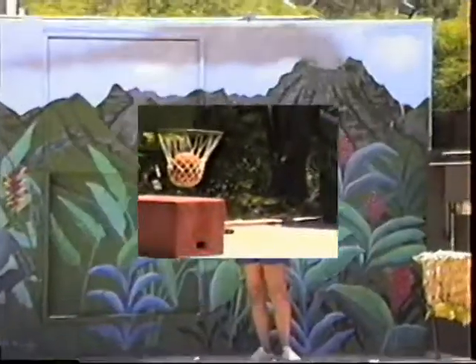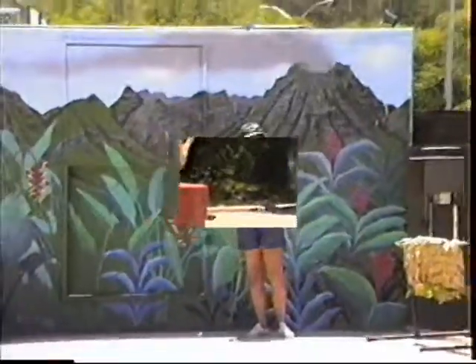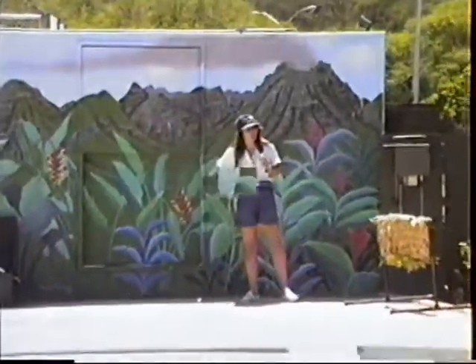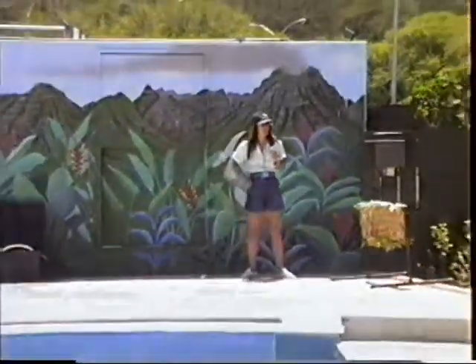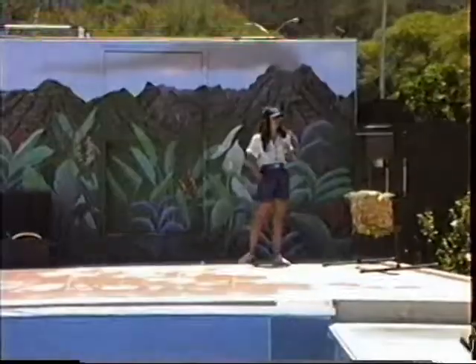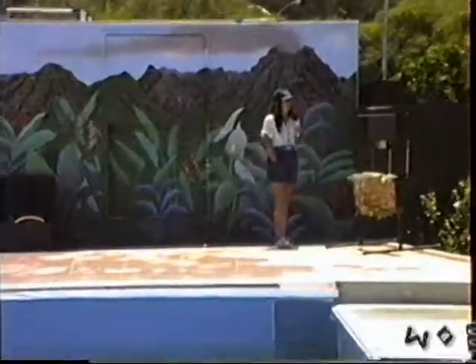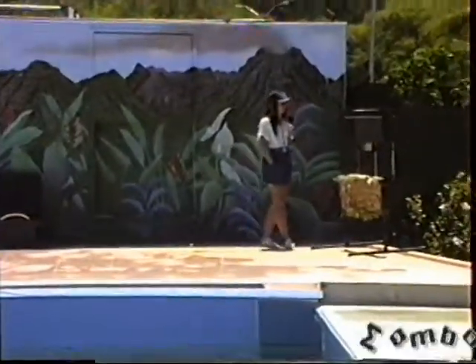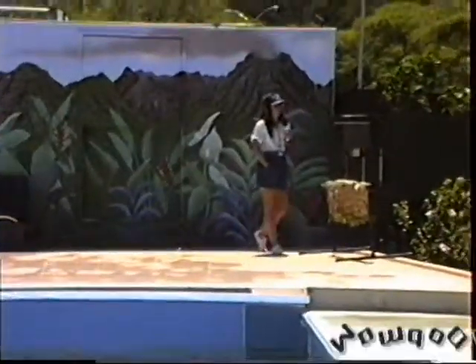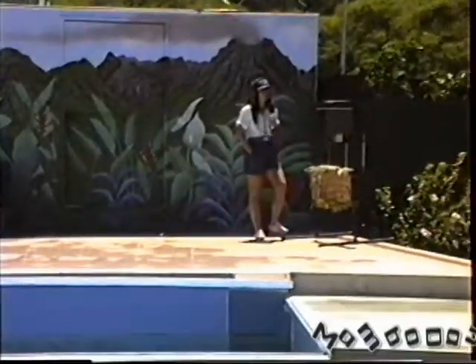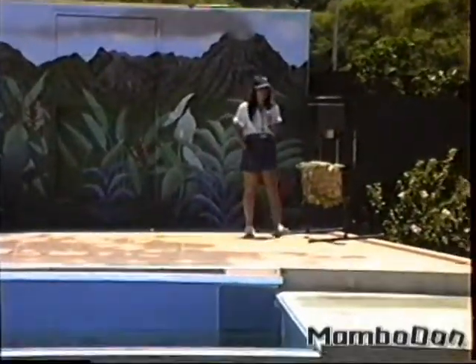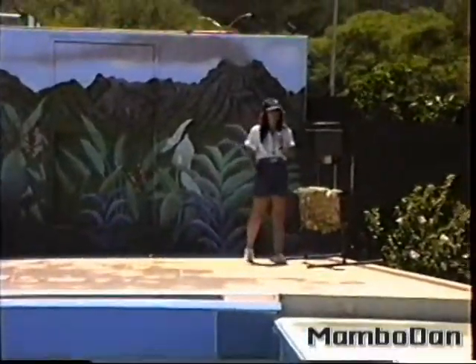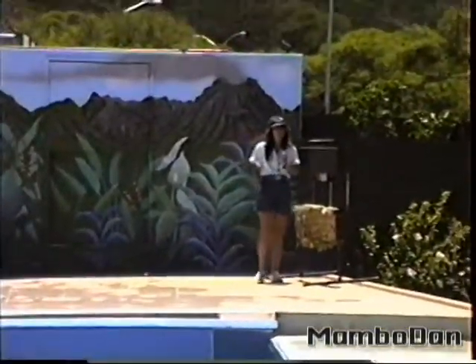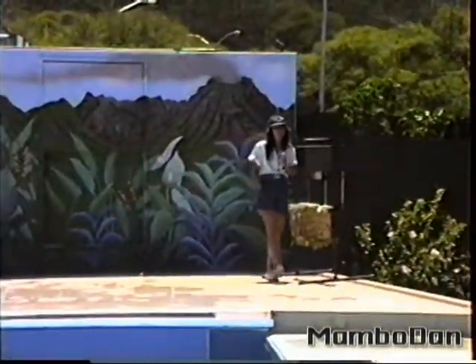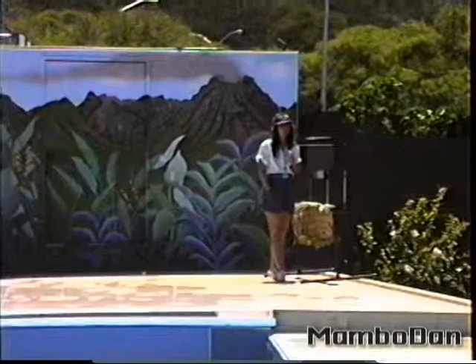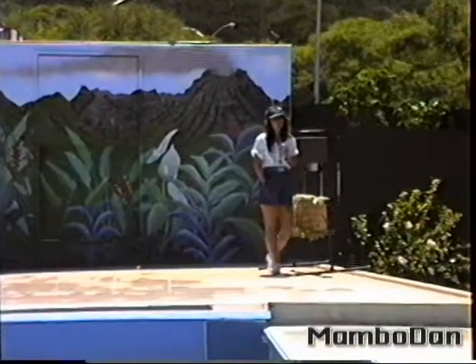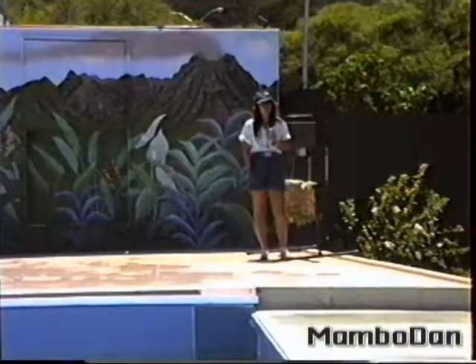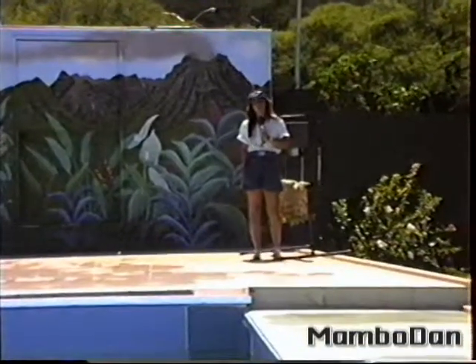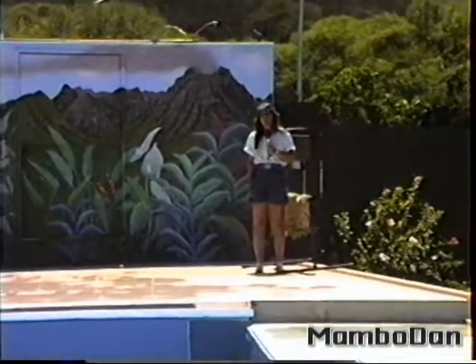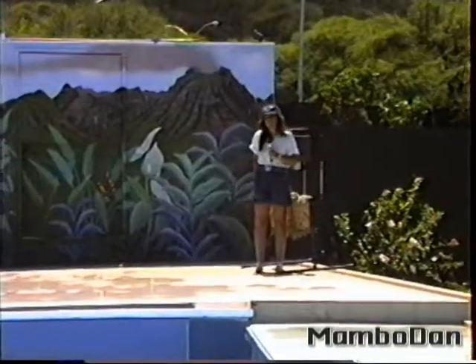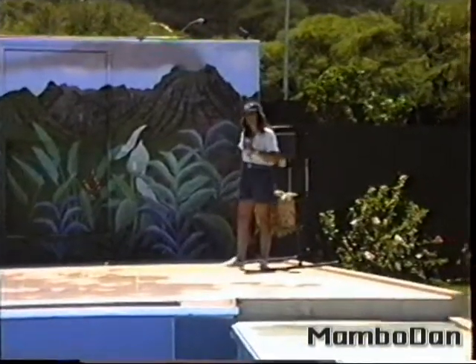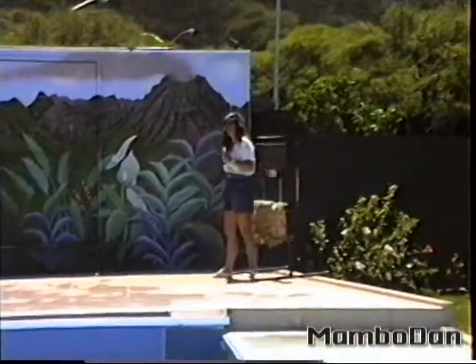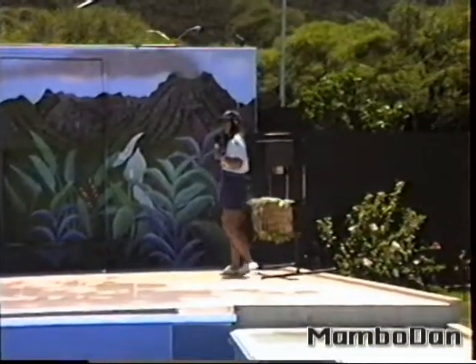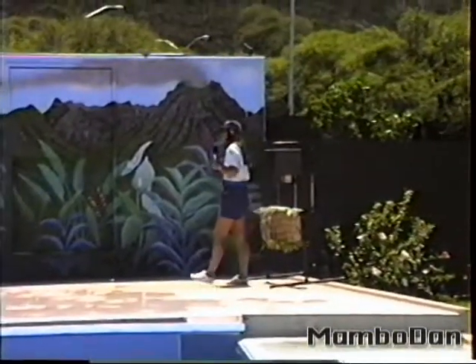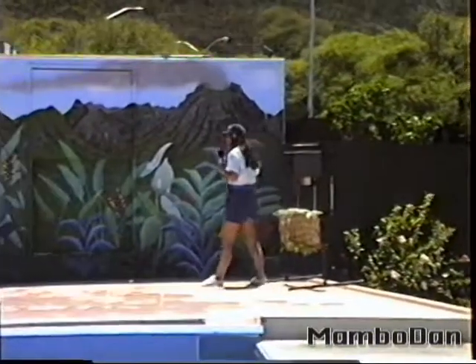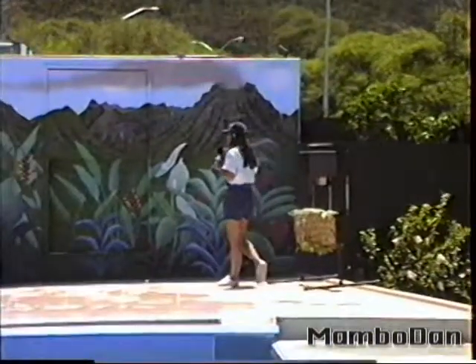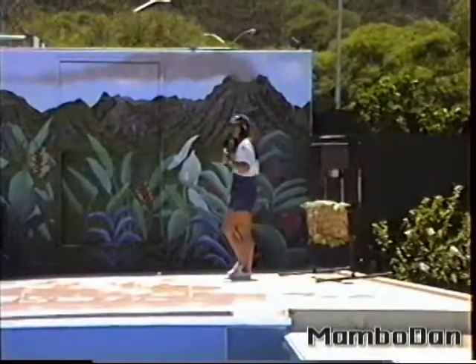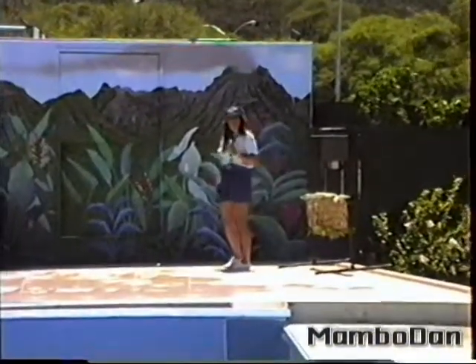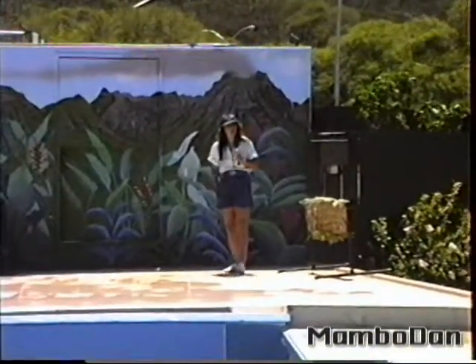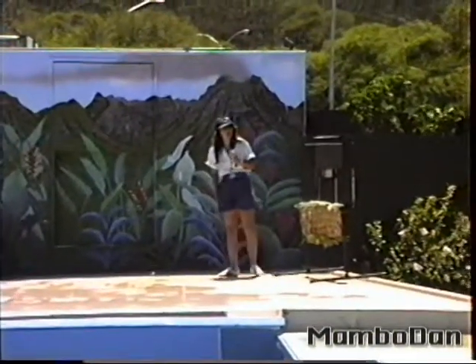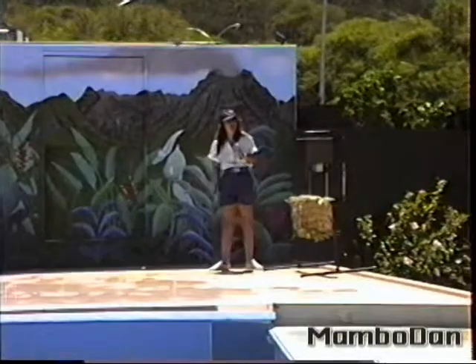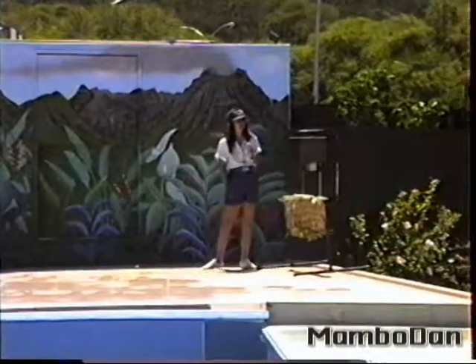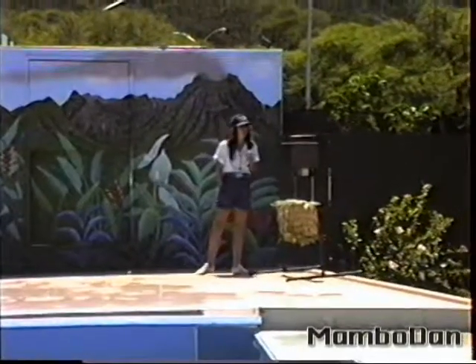Three California sea lions, the first of which is our youngest — he is only two years old. Now all of these animals were born and raised right here at Sea Lion Park, so we're really proud of each and every one.